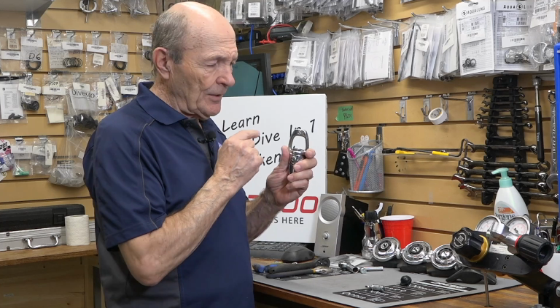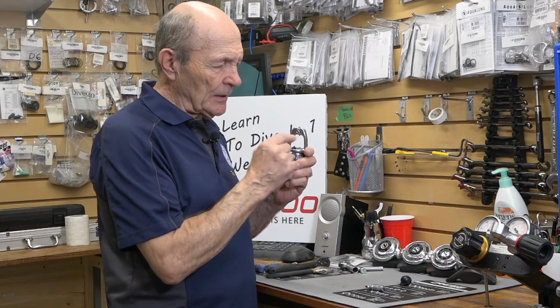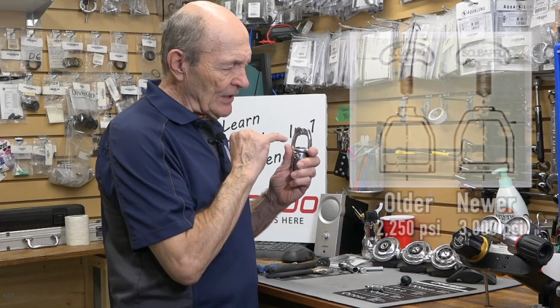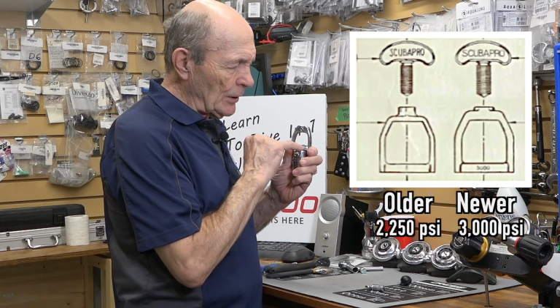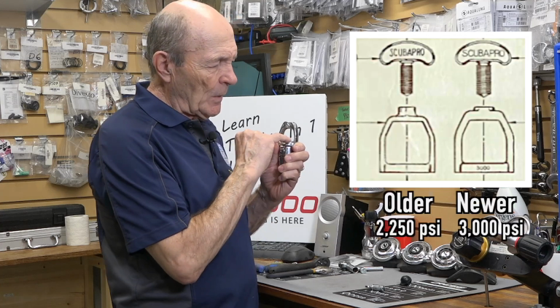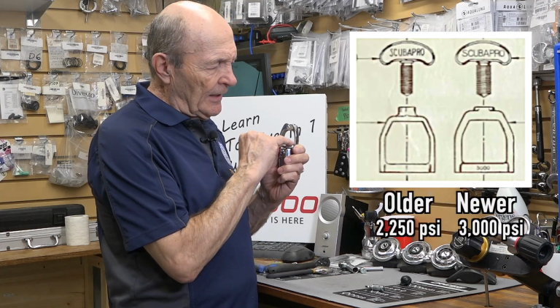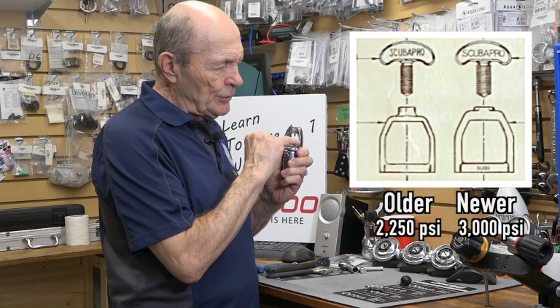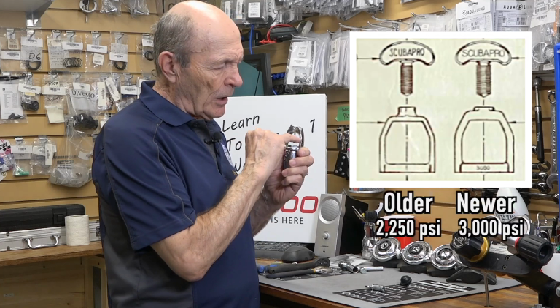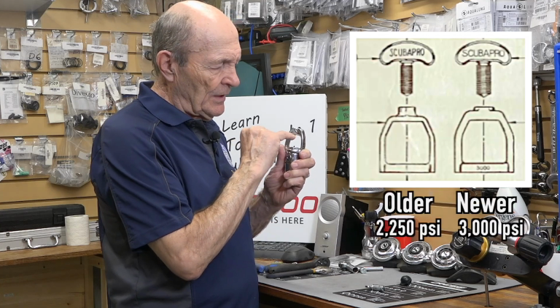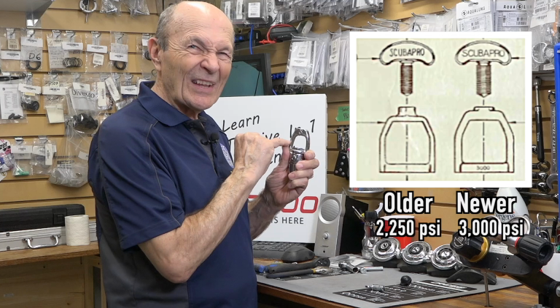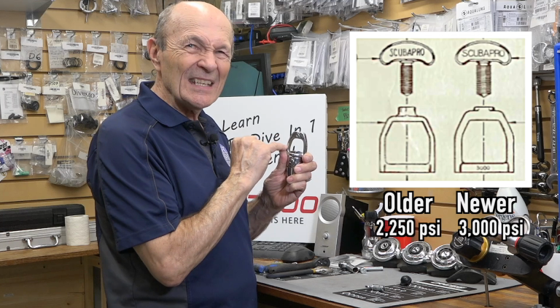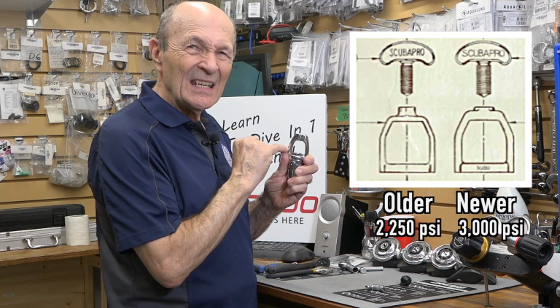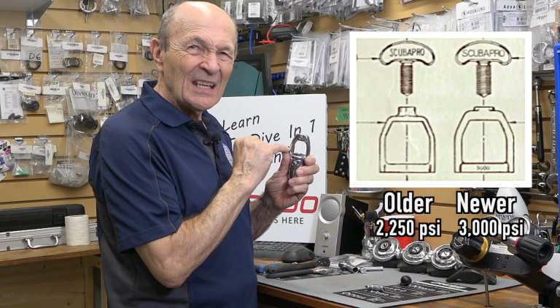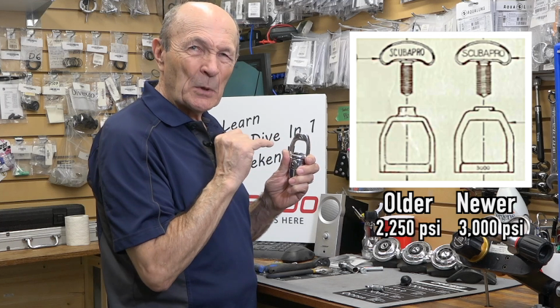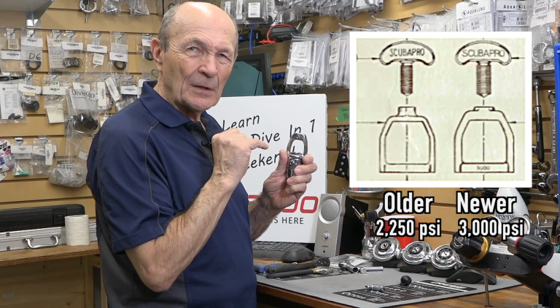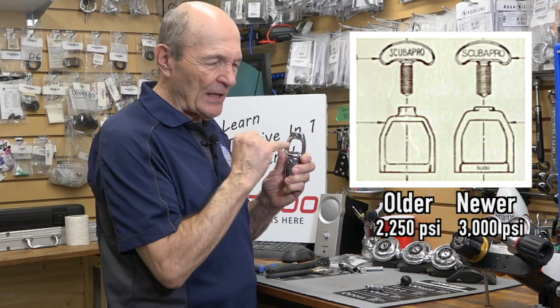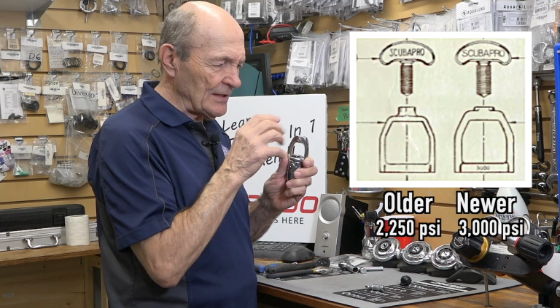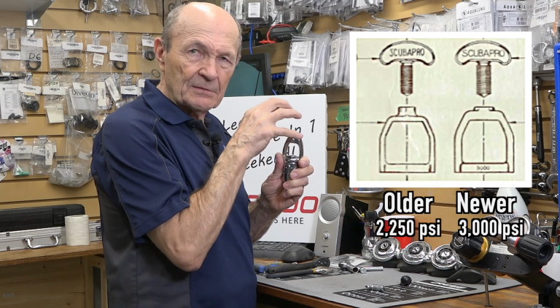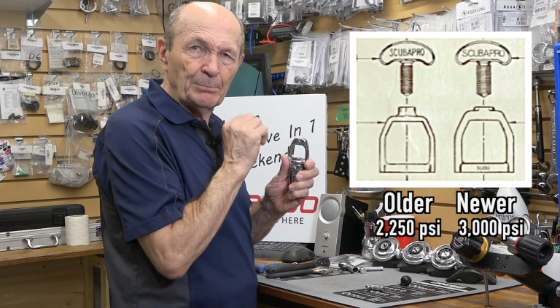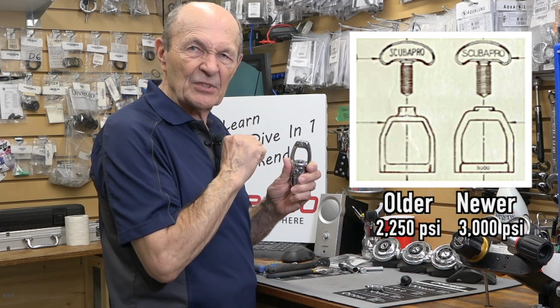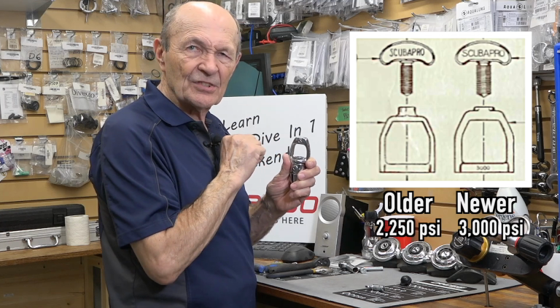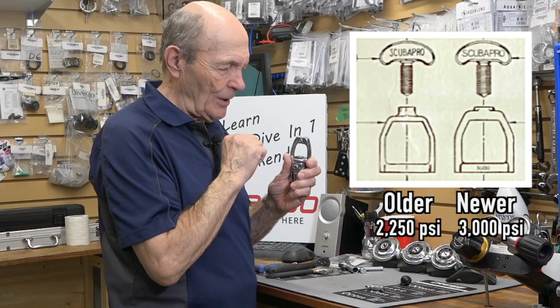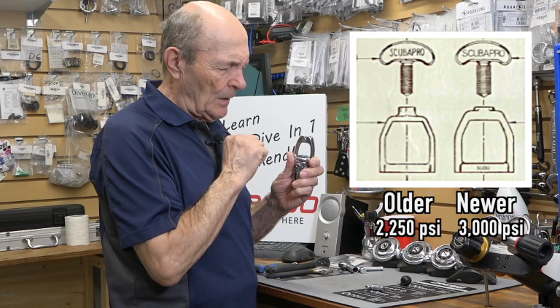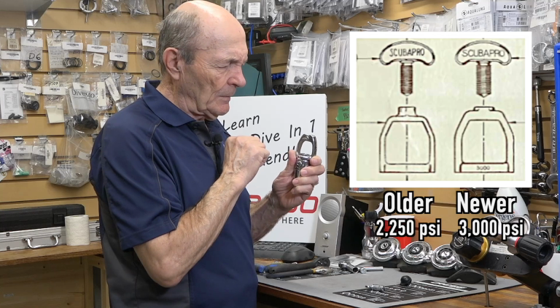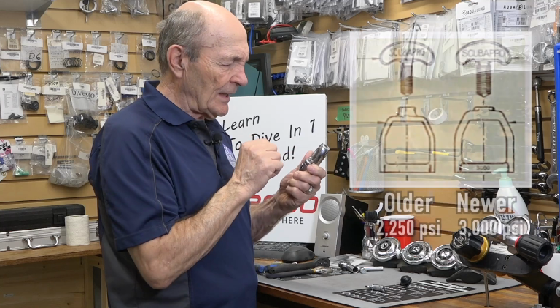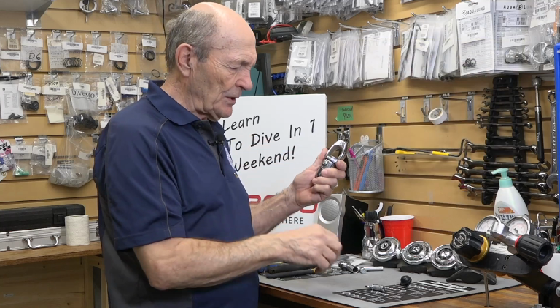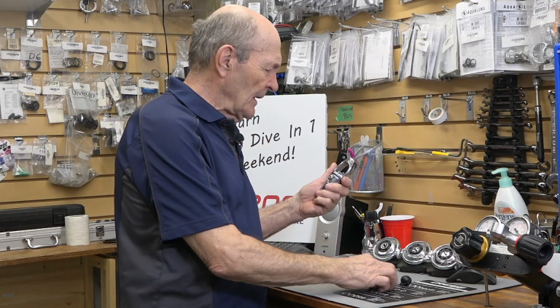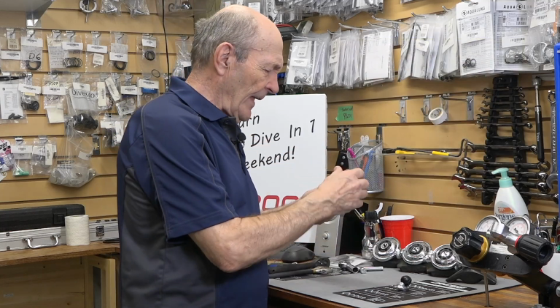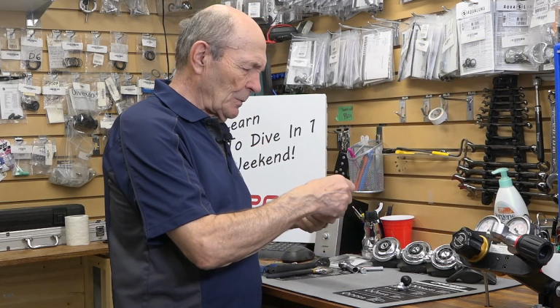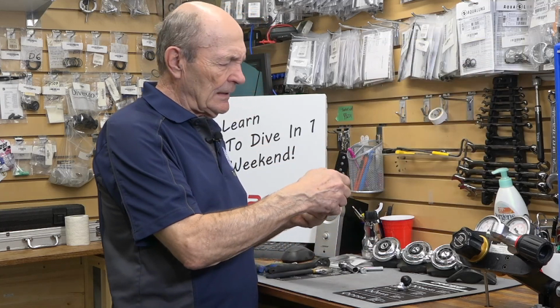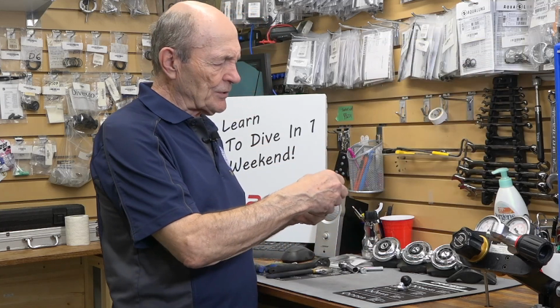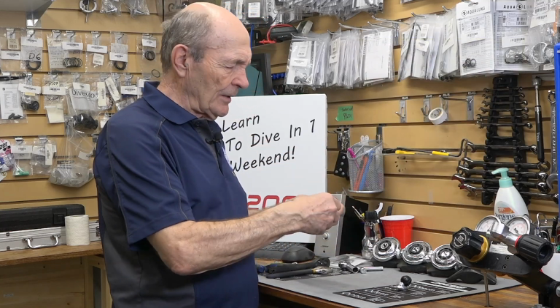So the earliest yokes were made for 2,500 PSI maximum; now they're made for 3,000 PSI. You can tell the difference because on the early one, this yoke arm is quite thin for the 2,500 PSI rating — these are just built much sturdier. That's the only difference. So we get the yoke screw out of there.